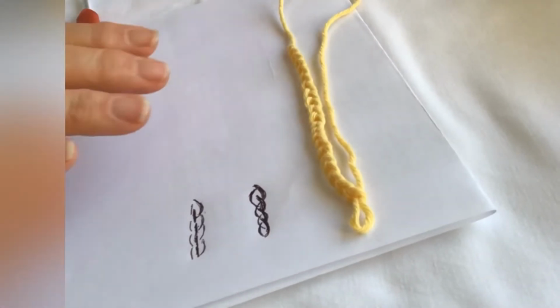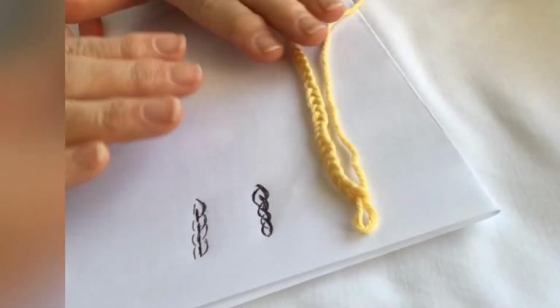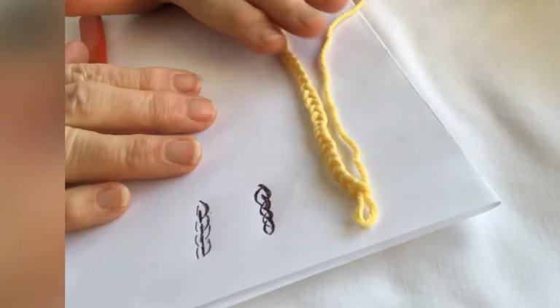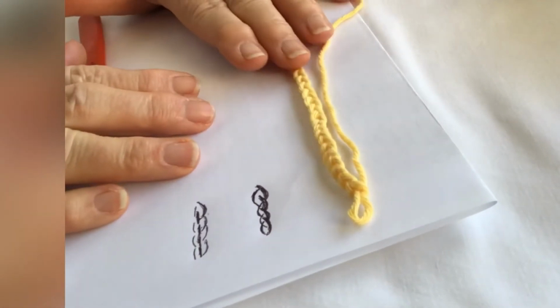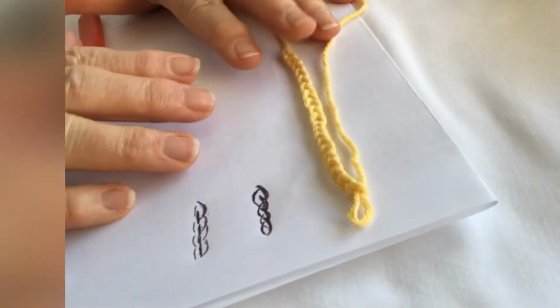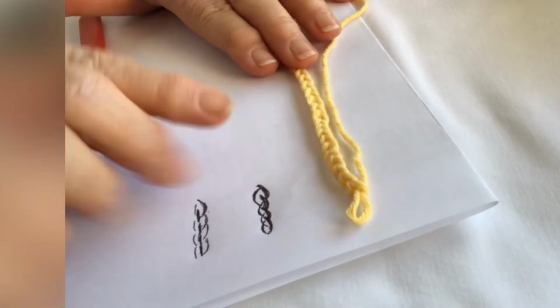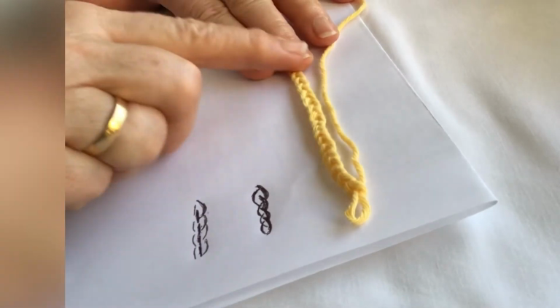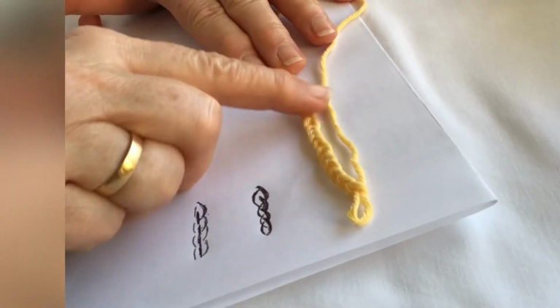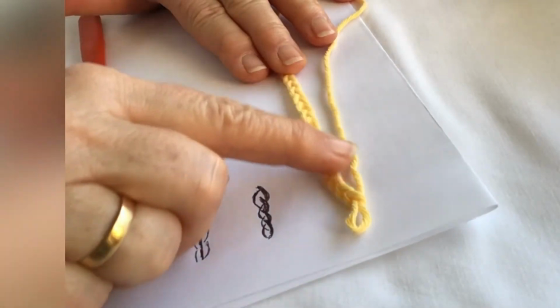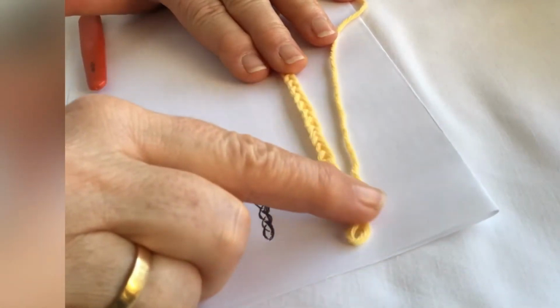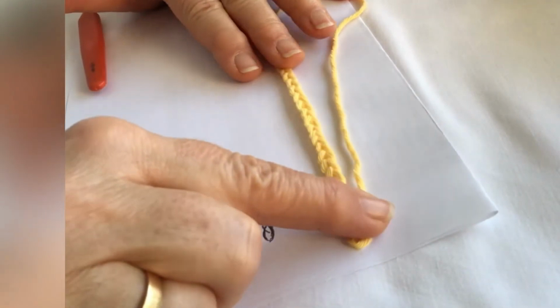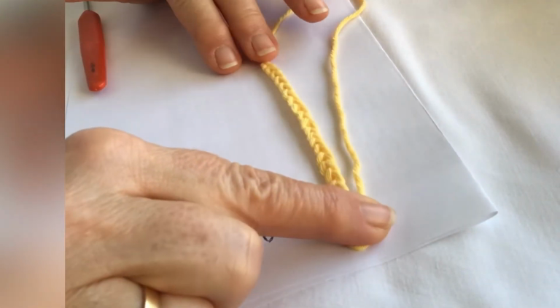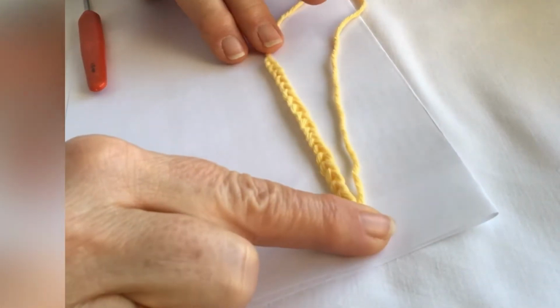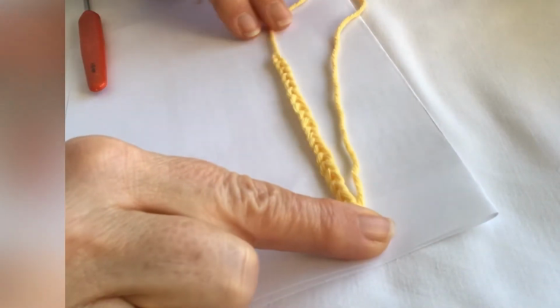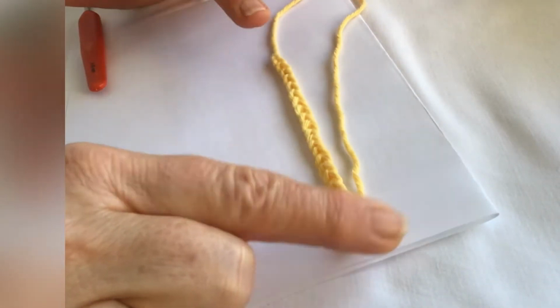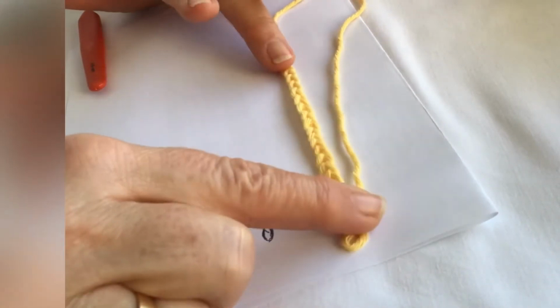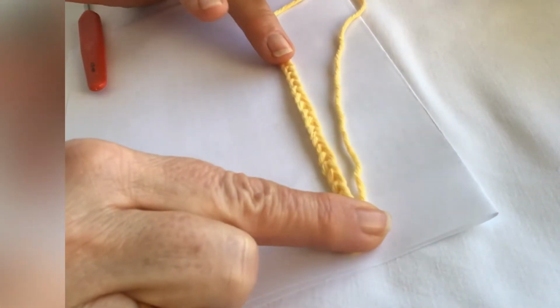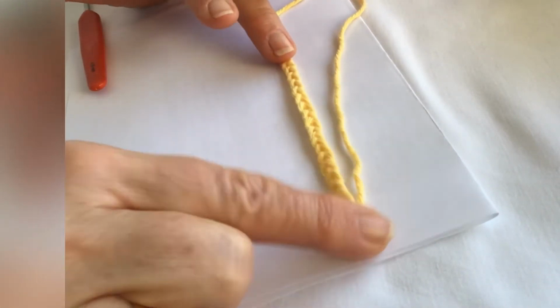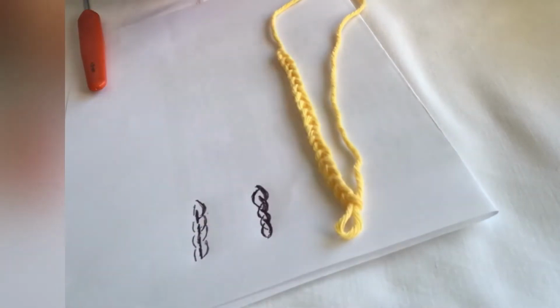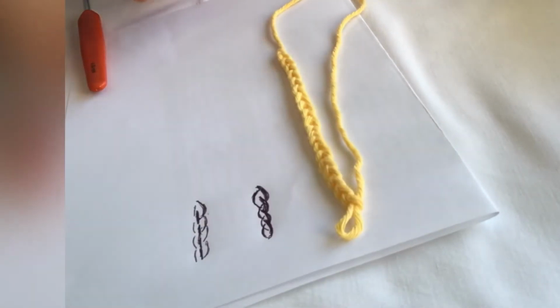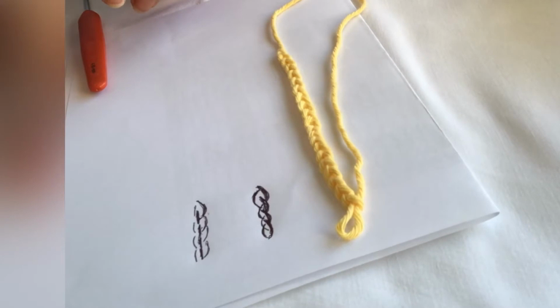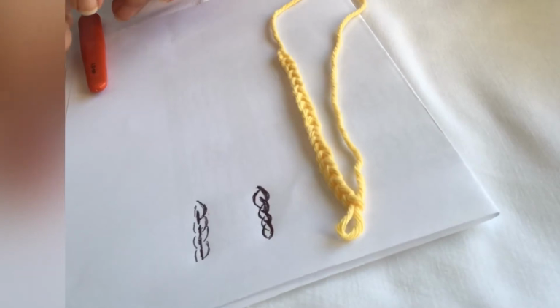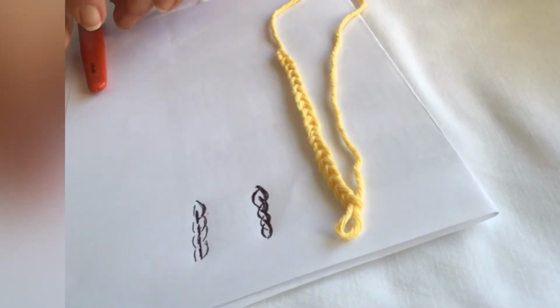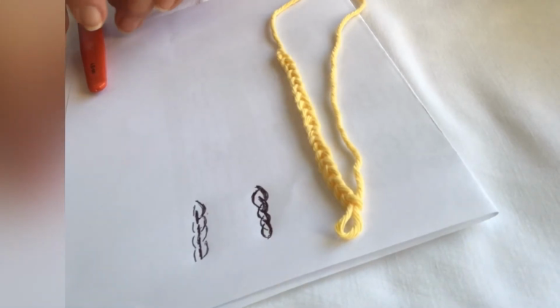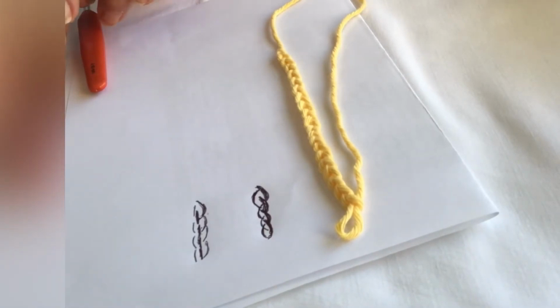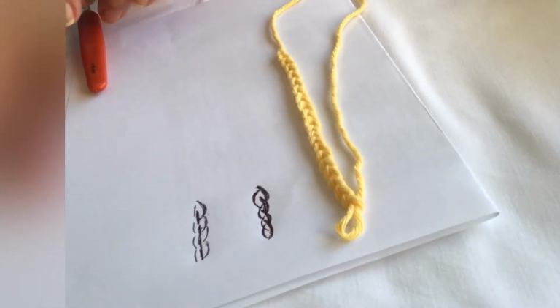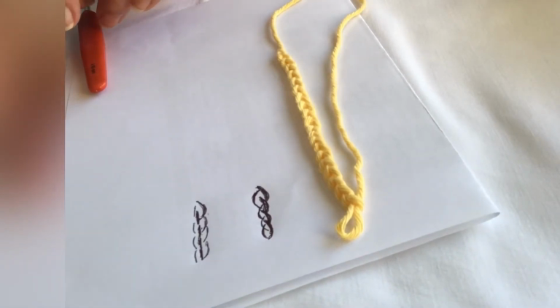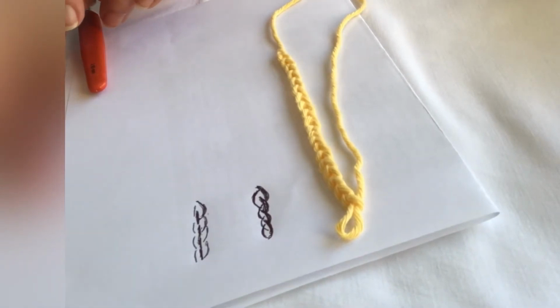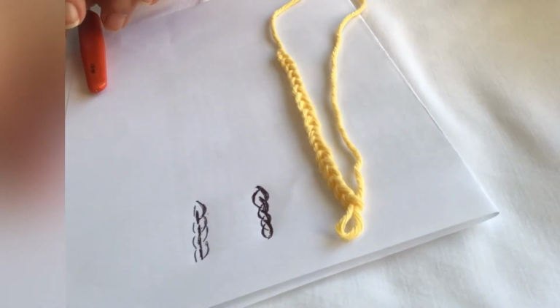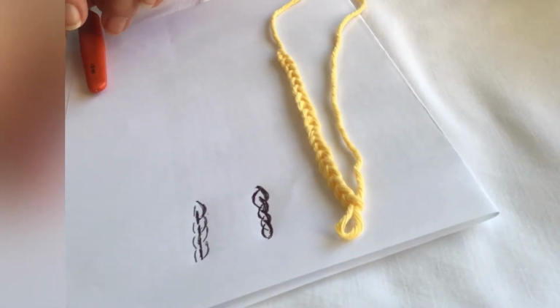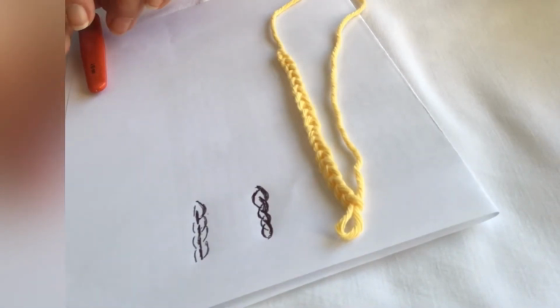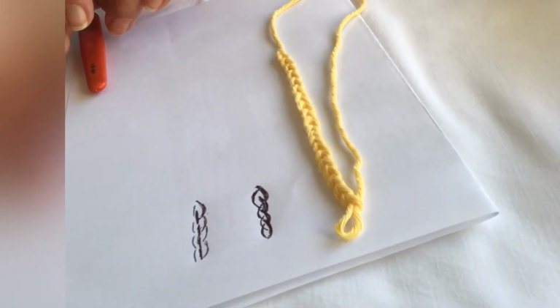I hope you've managed to get yourself a nice piece of chain stitching and you're feeling more comfortable with holding the hook and the yarn.